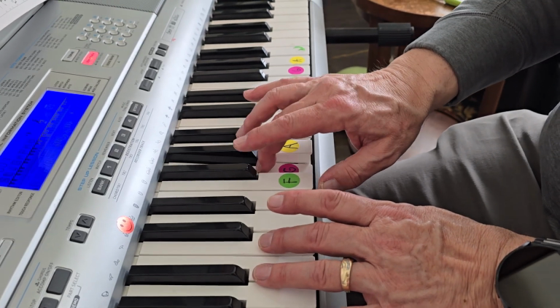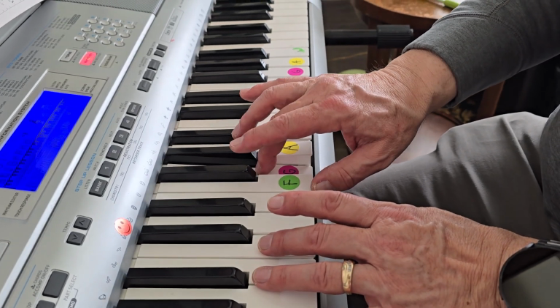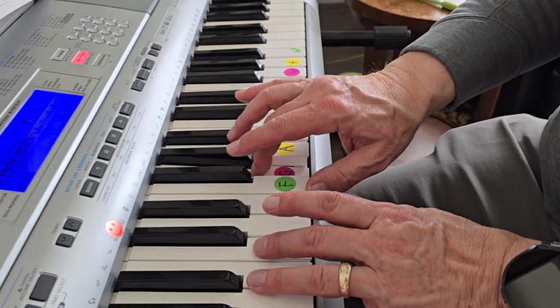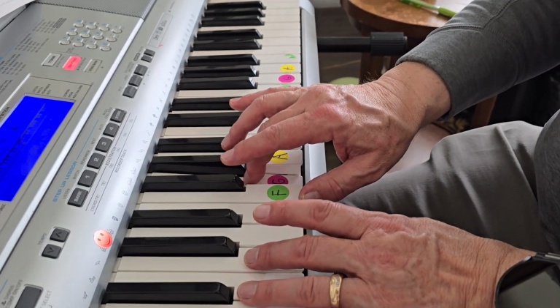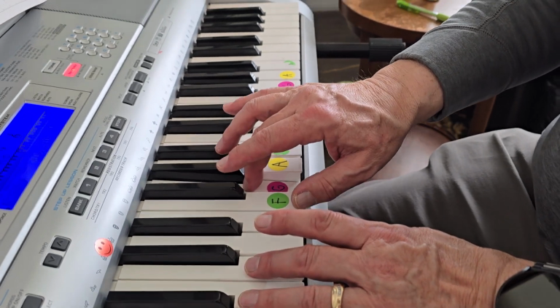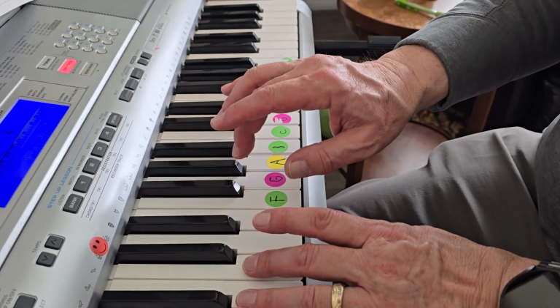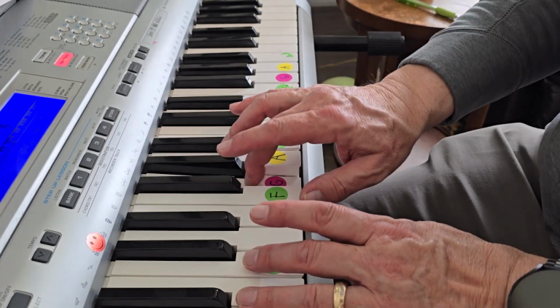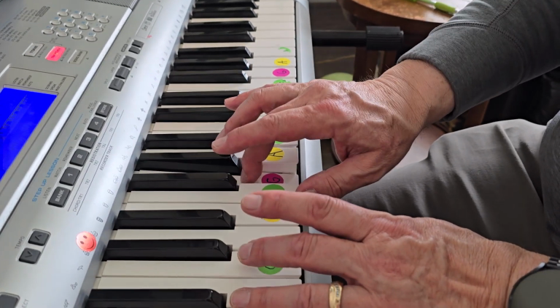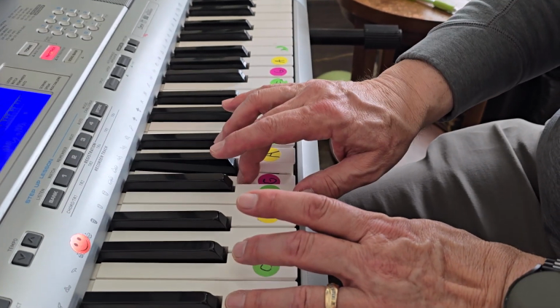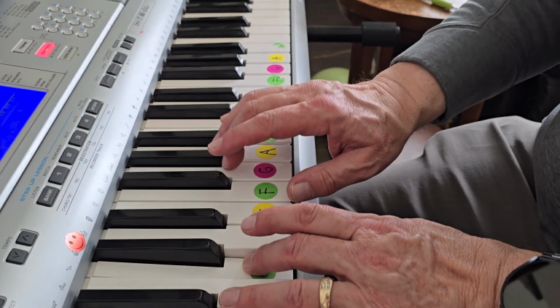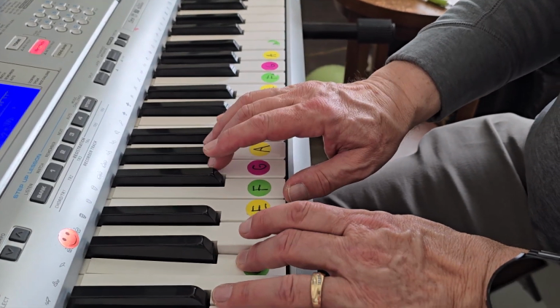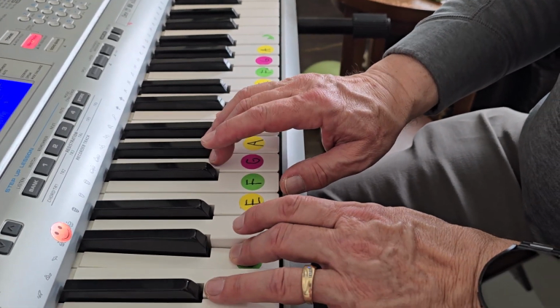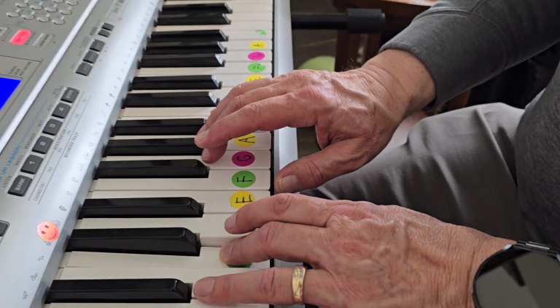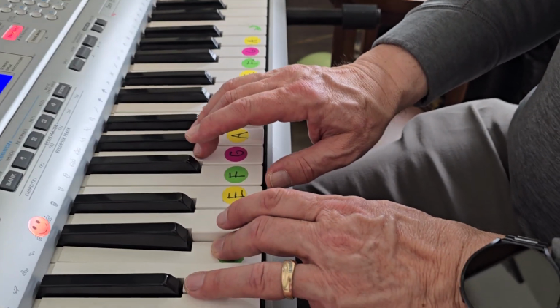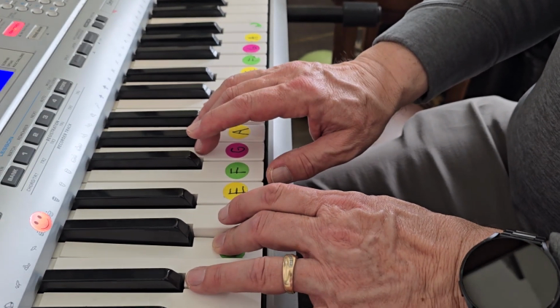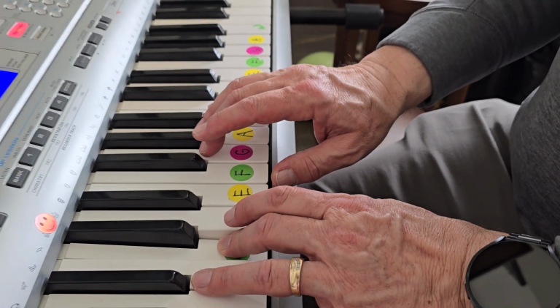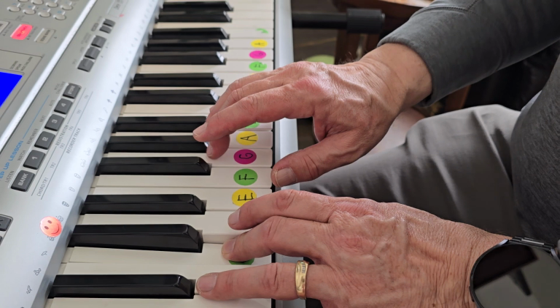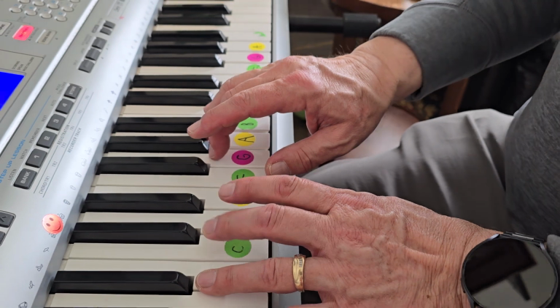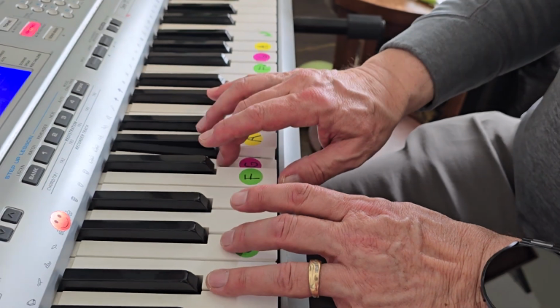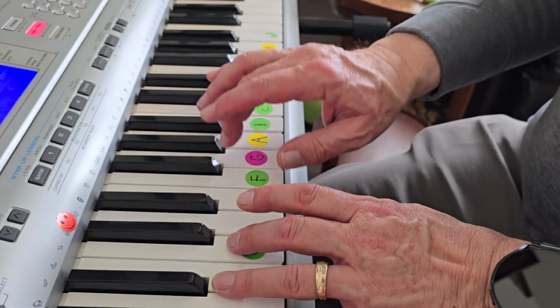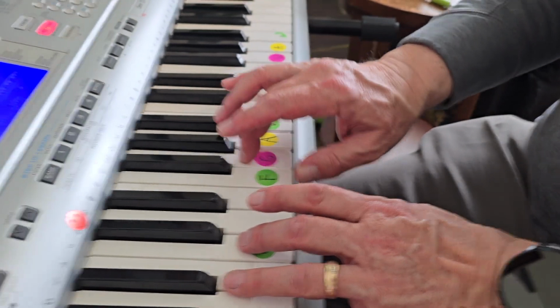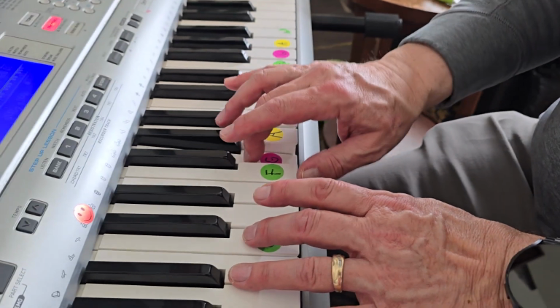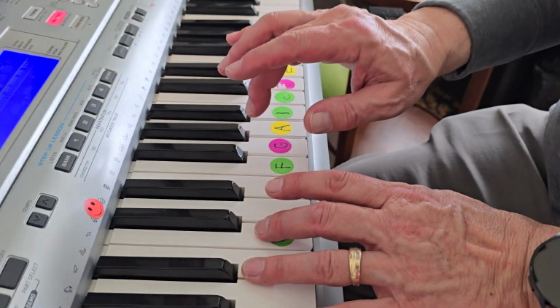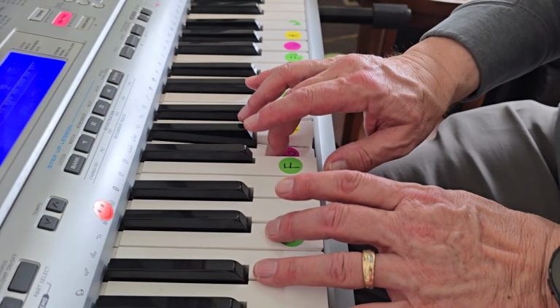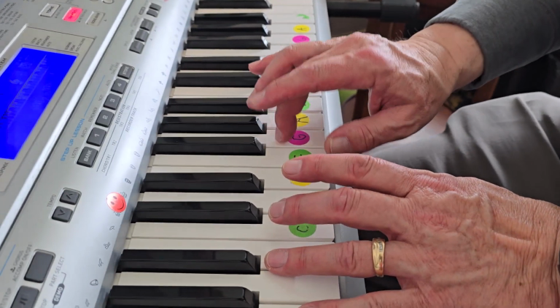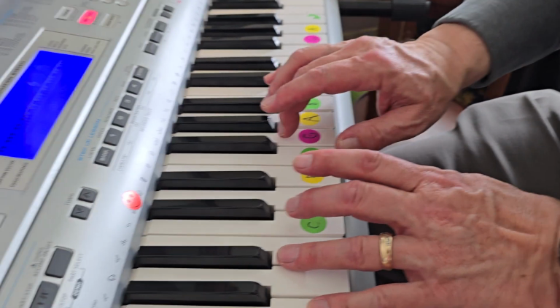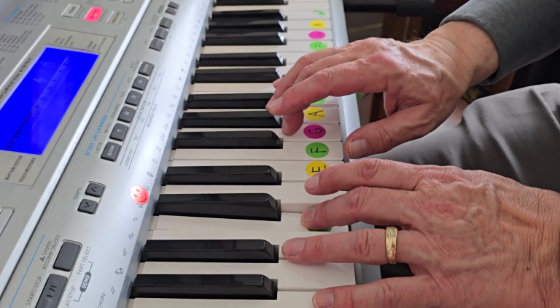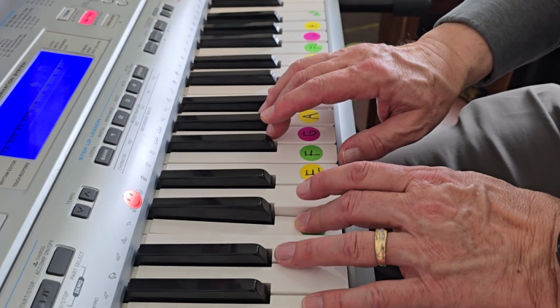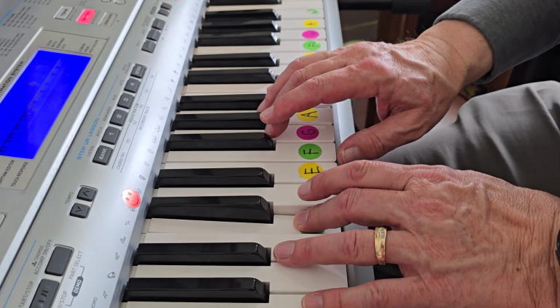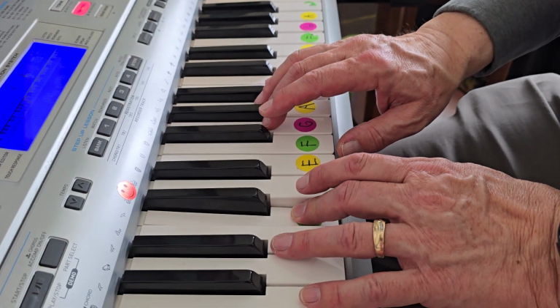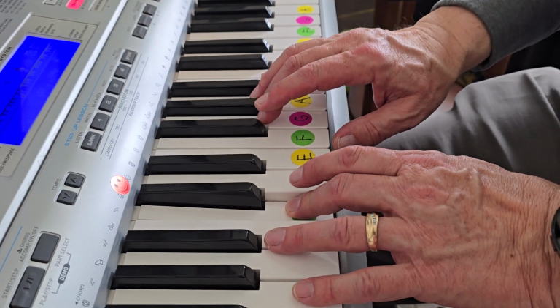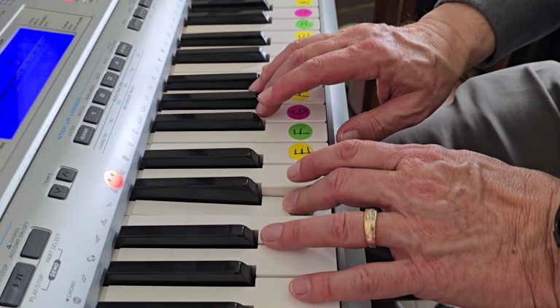G, two, G, C, two, three. G, G, G, C, two, three.